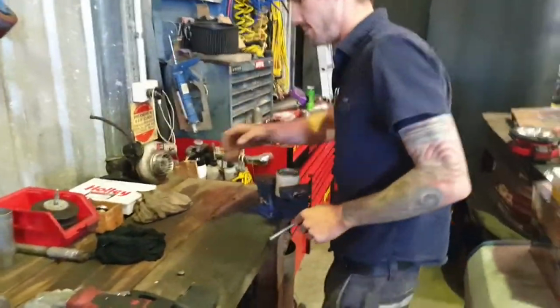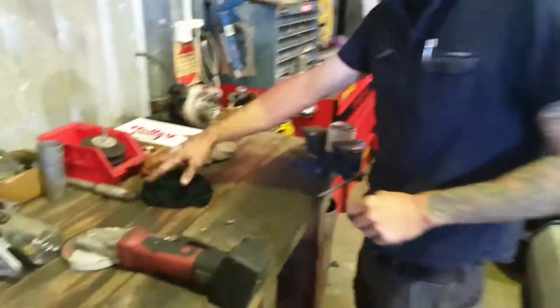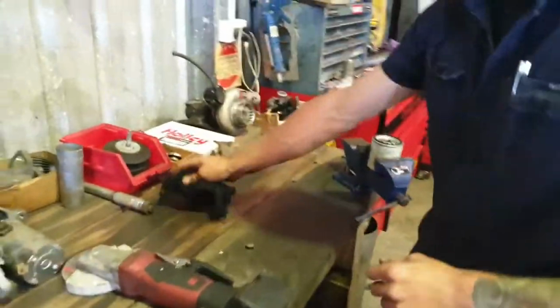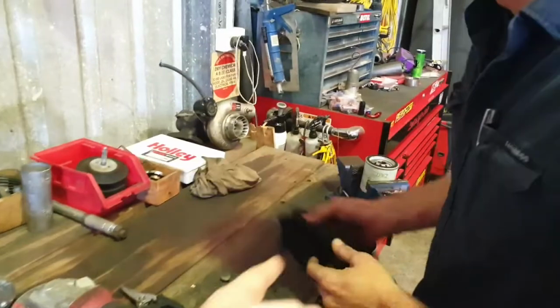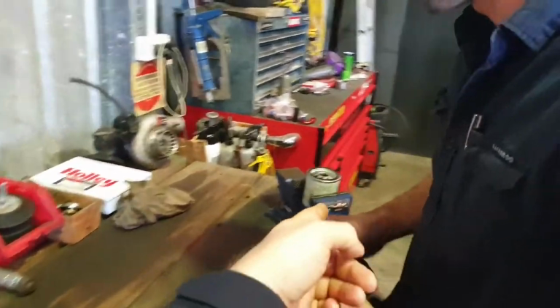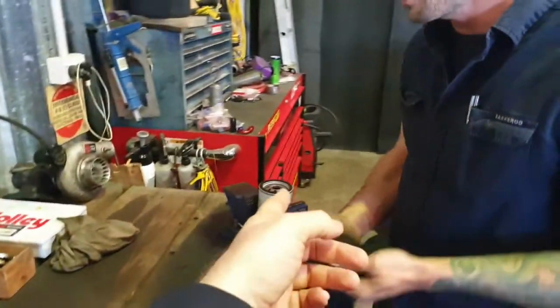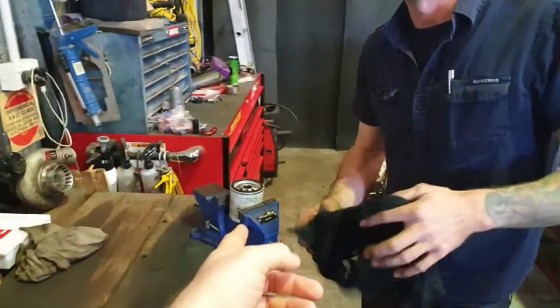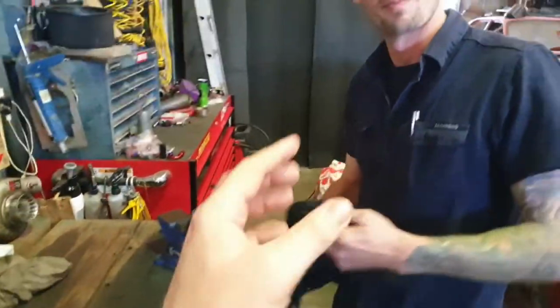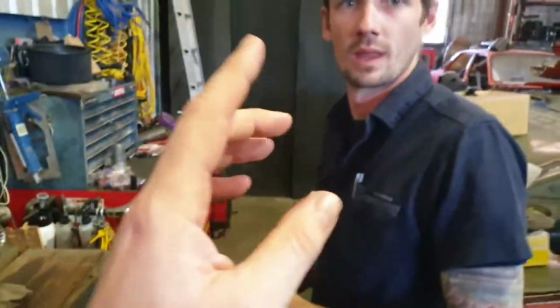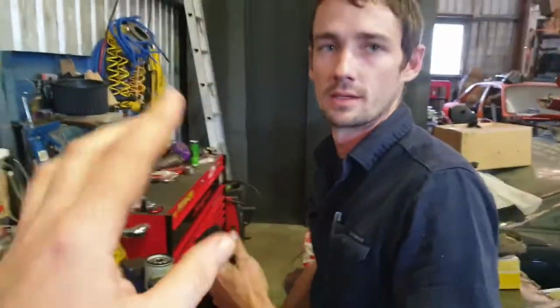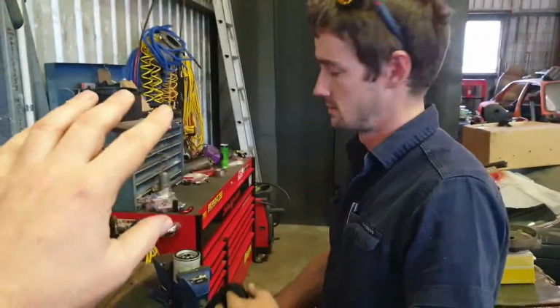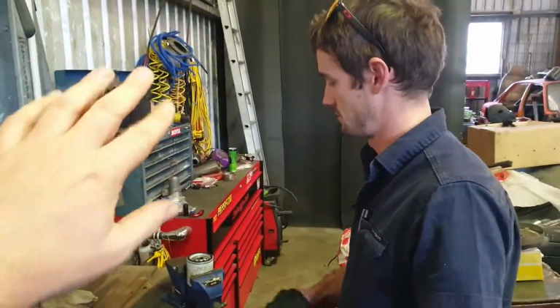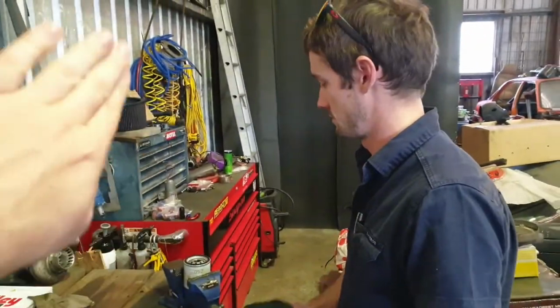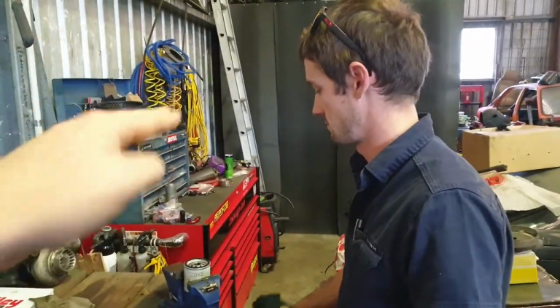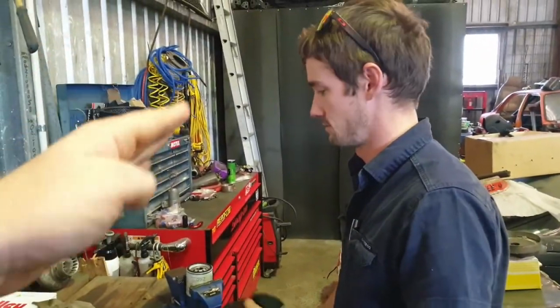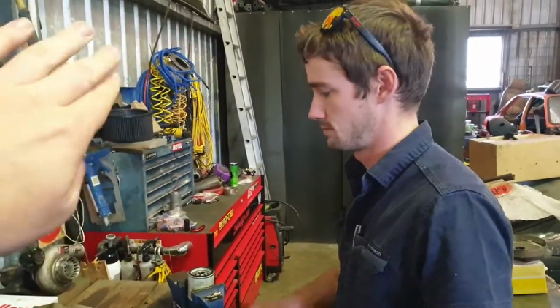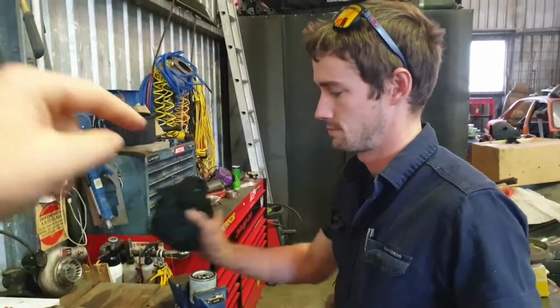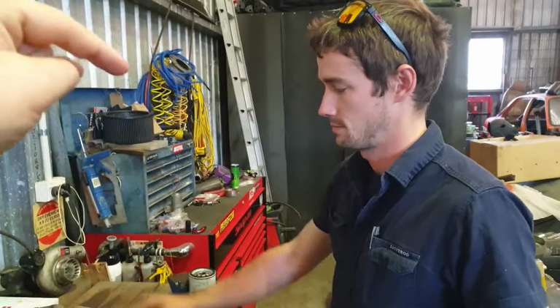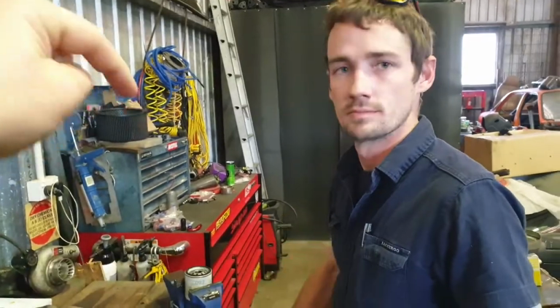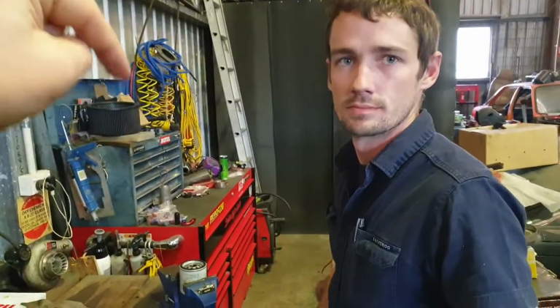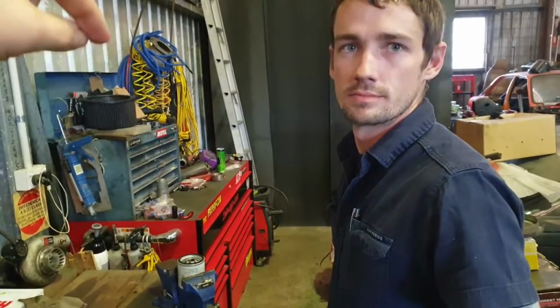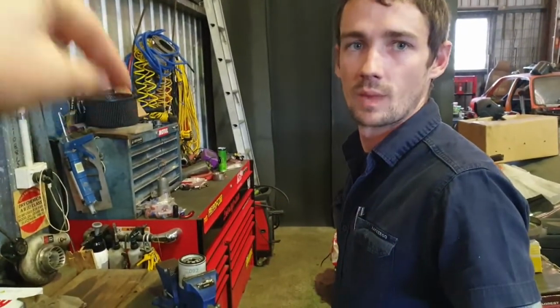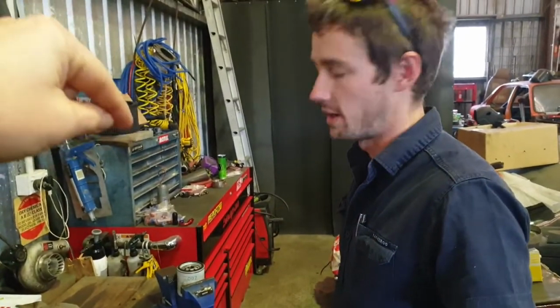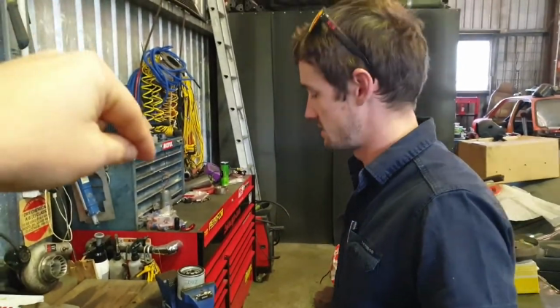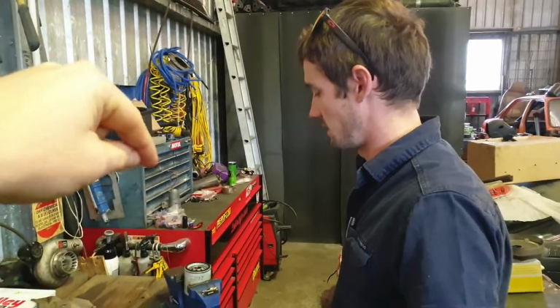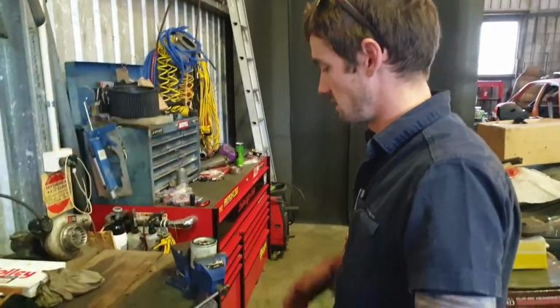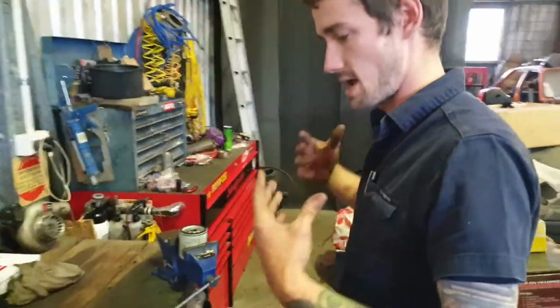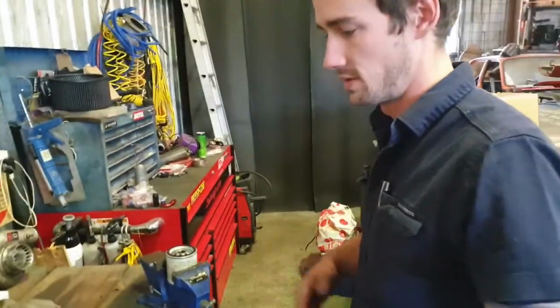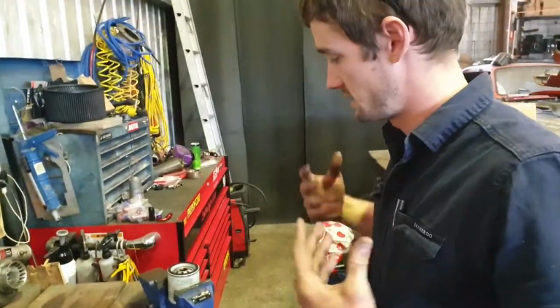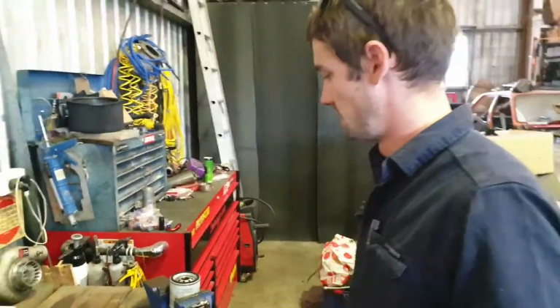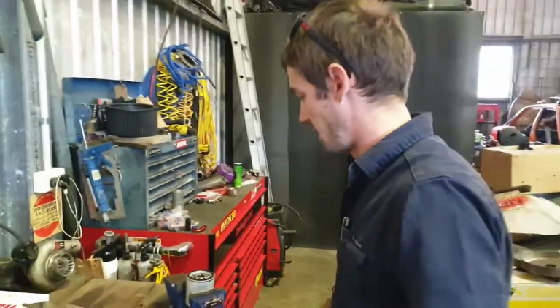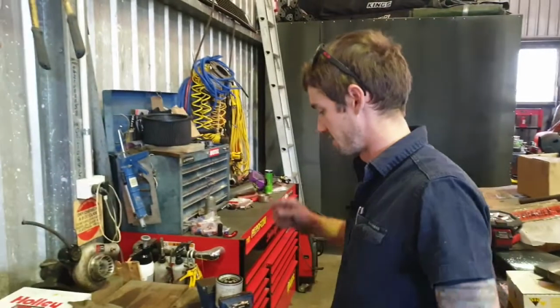It'll become more clear when we cut it open — the stuff that gets into the filter, you can really tell because it's really deep down in the grooves. You'll see the alloy, you'll see anything.